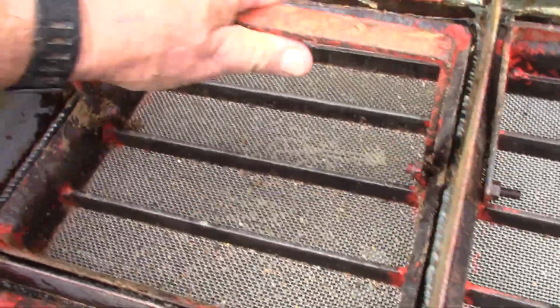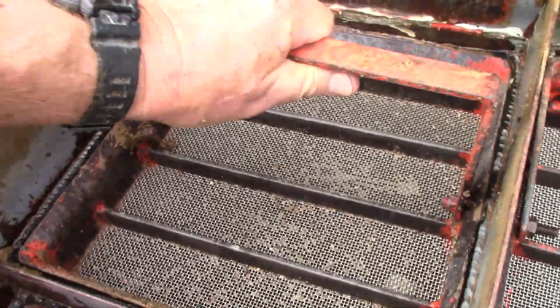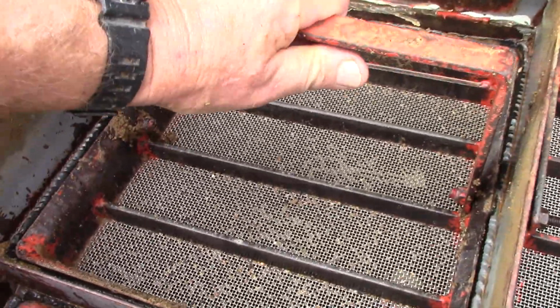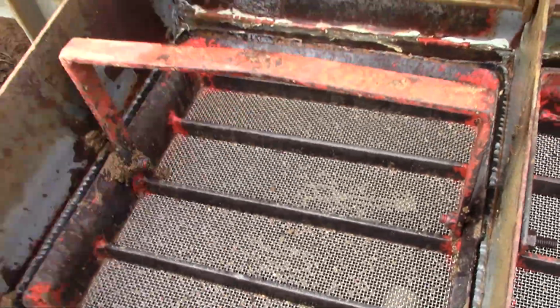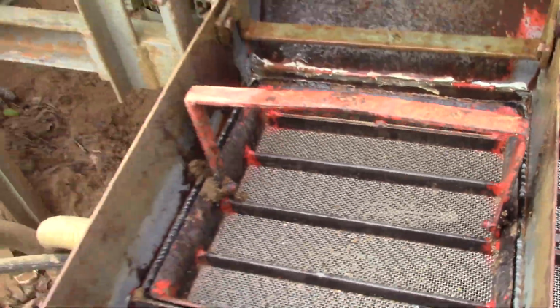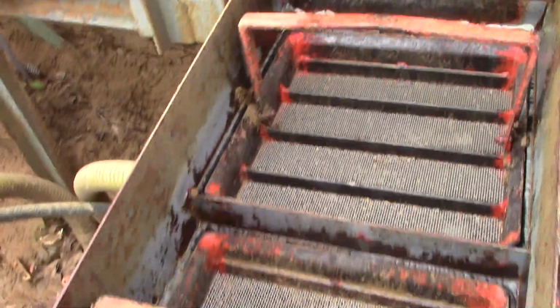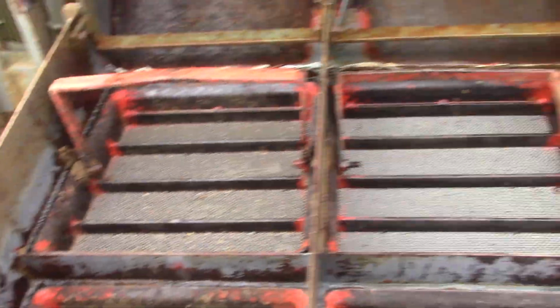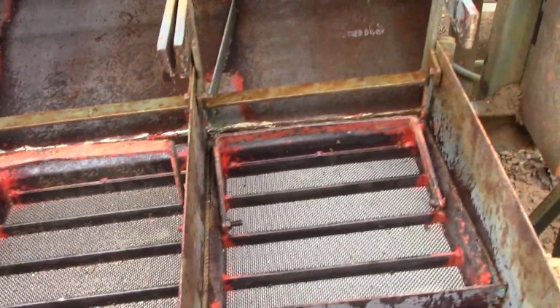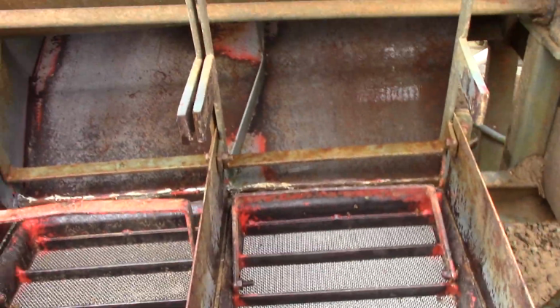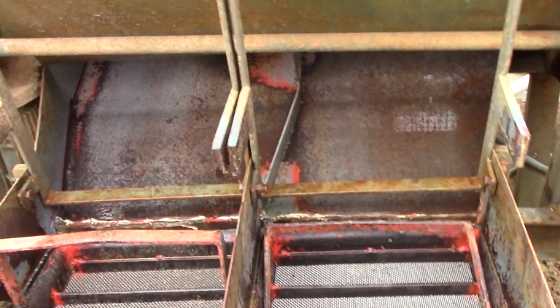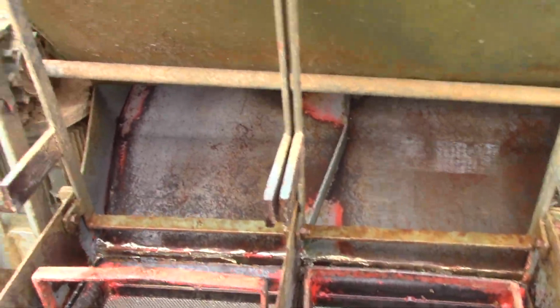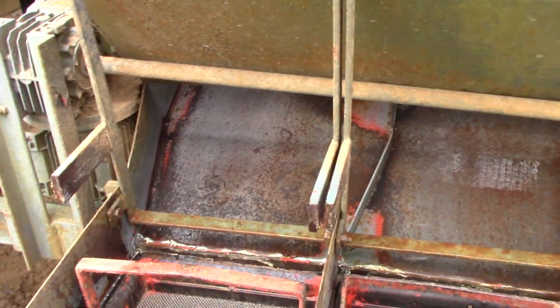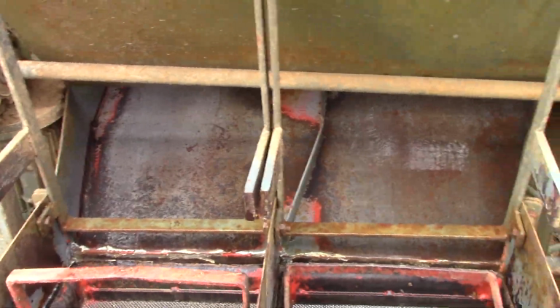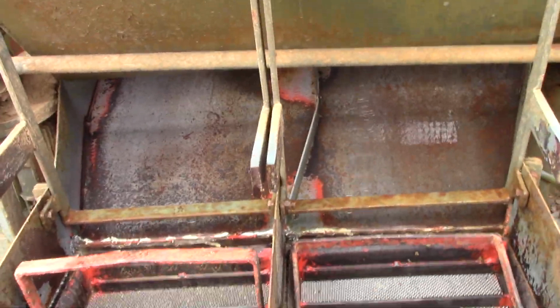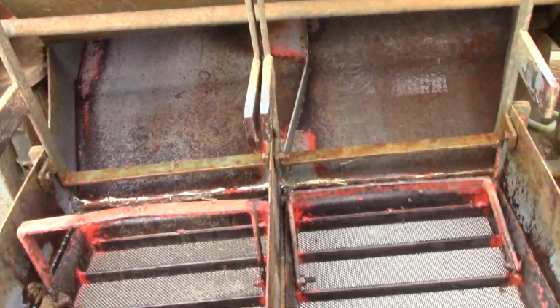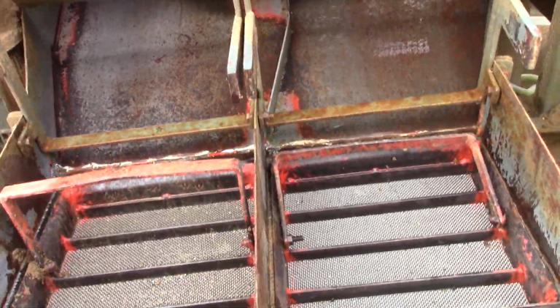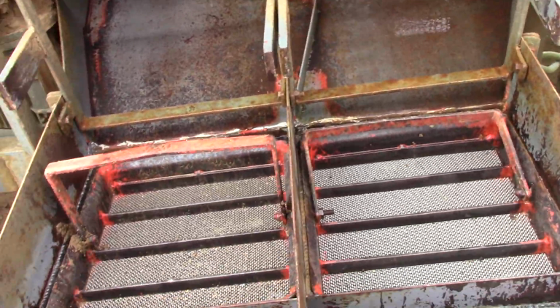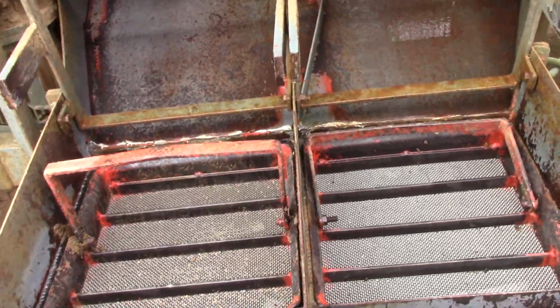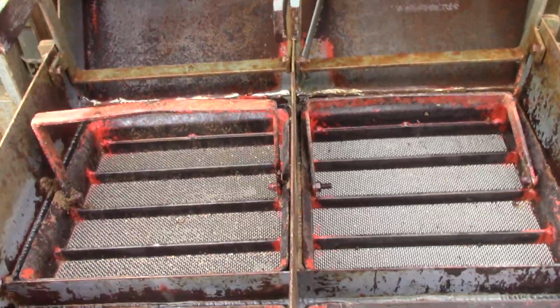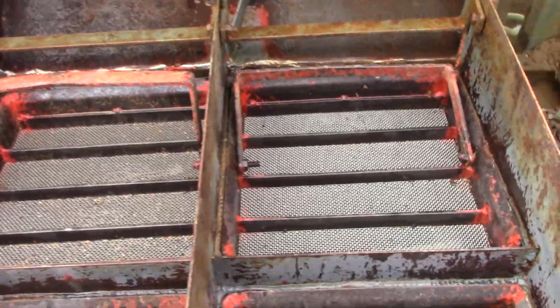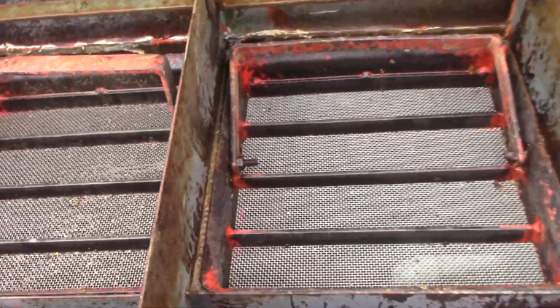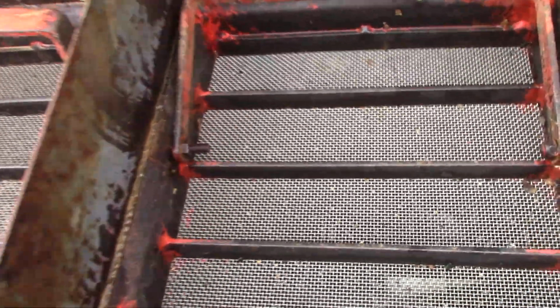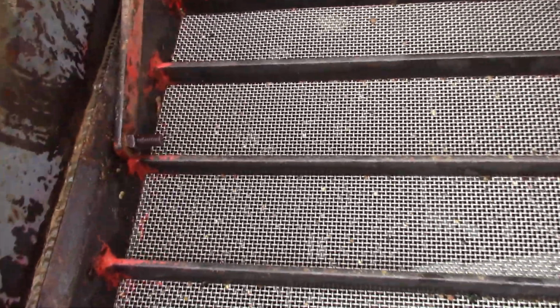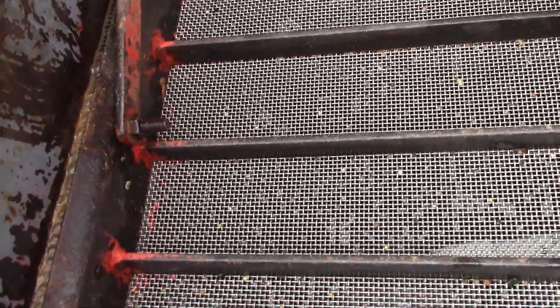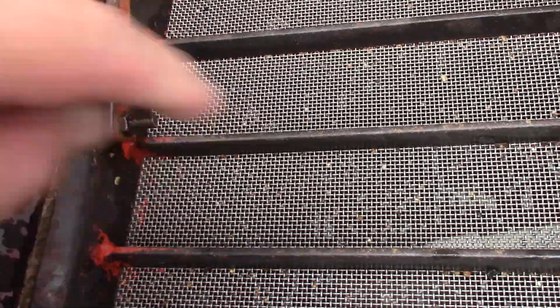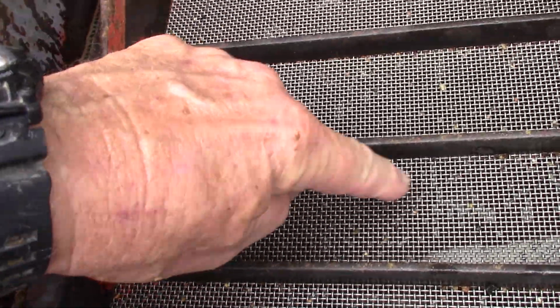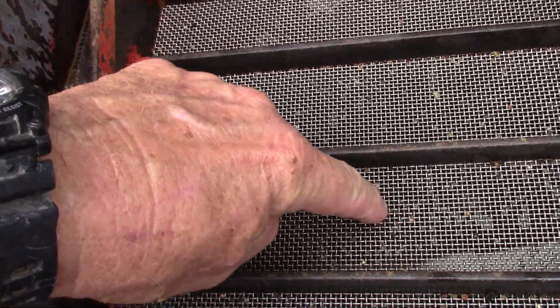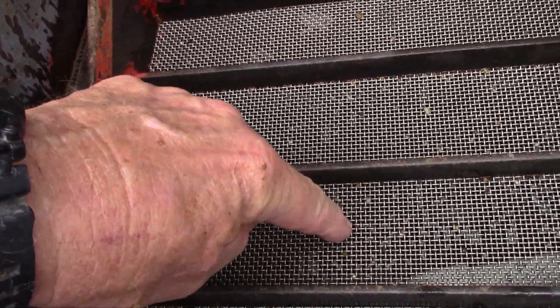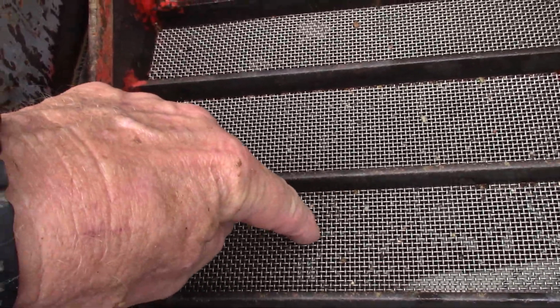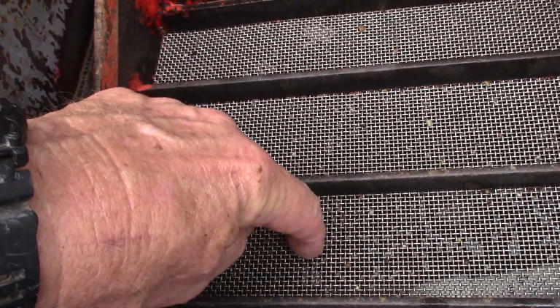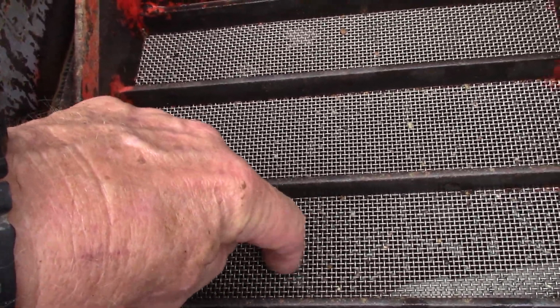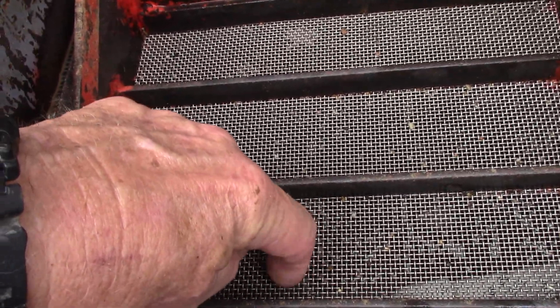I just cleaned all those trays and dumped them and I'll take them over and jig them in a minute. But you might think — okay, what about the real little diamonds that fall through this screen?